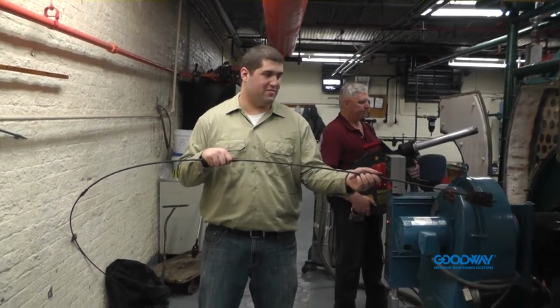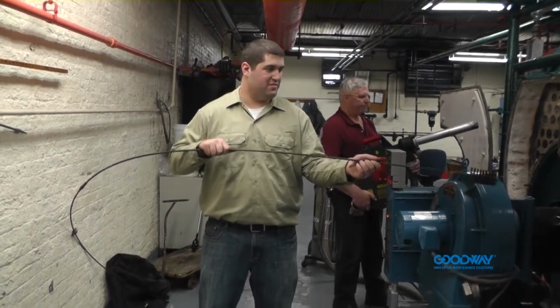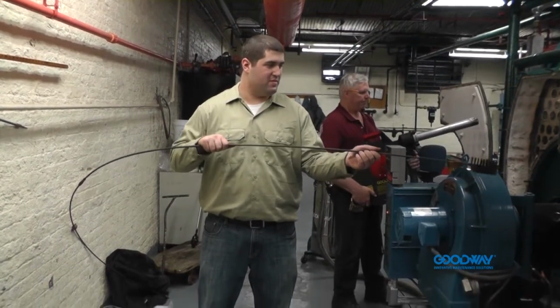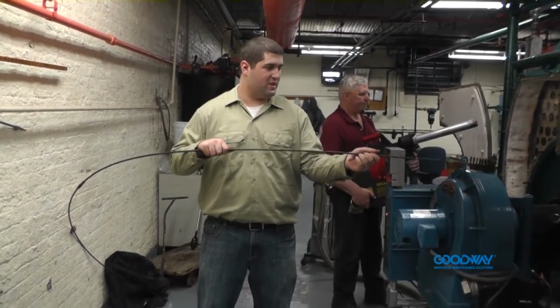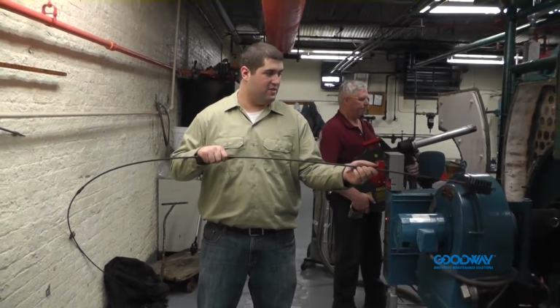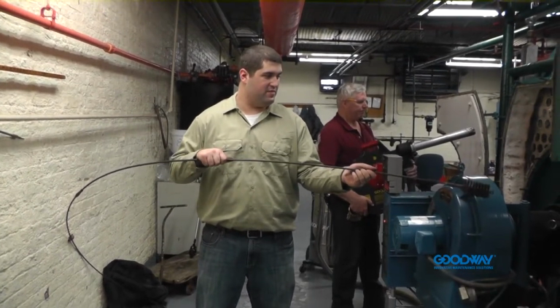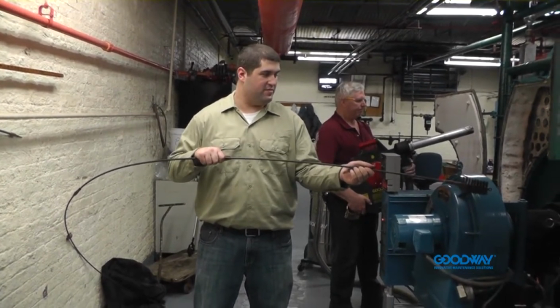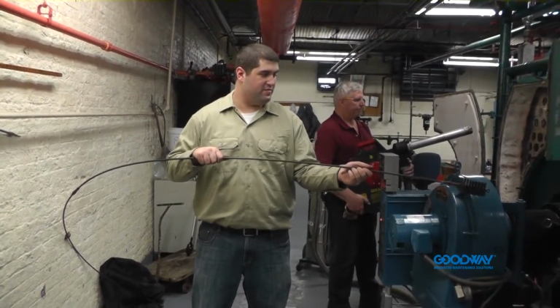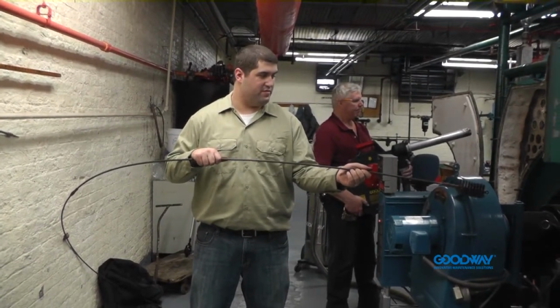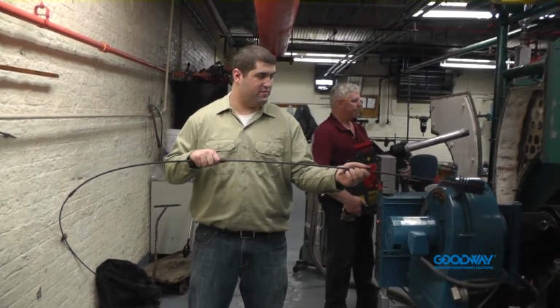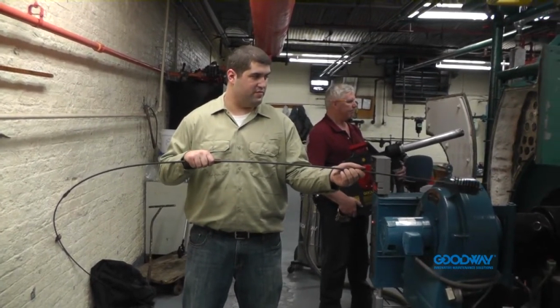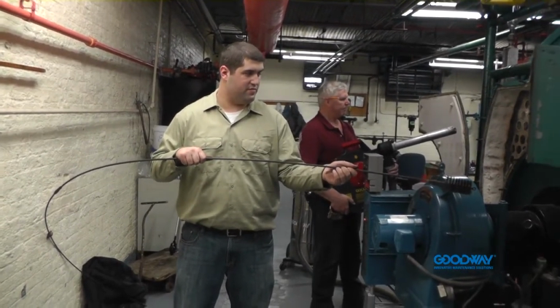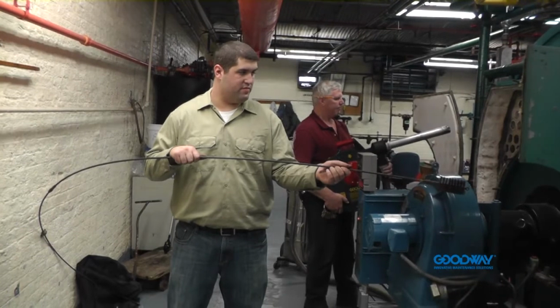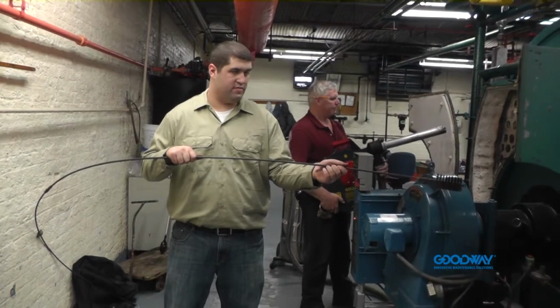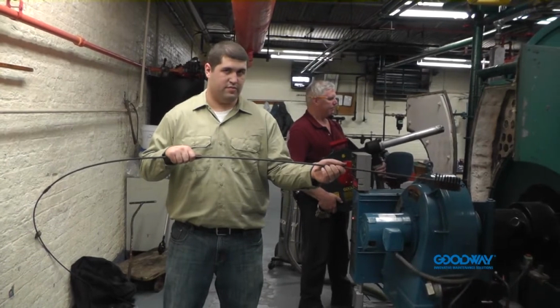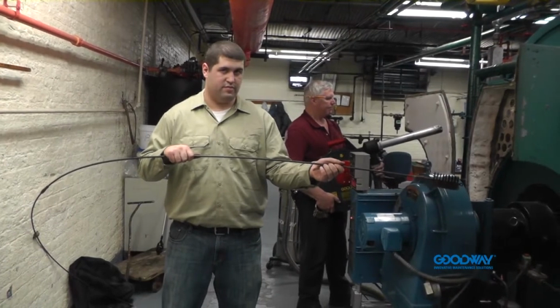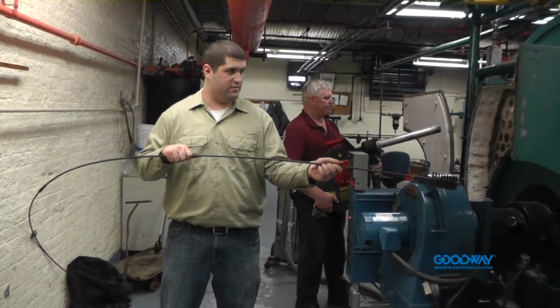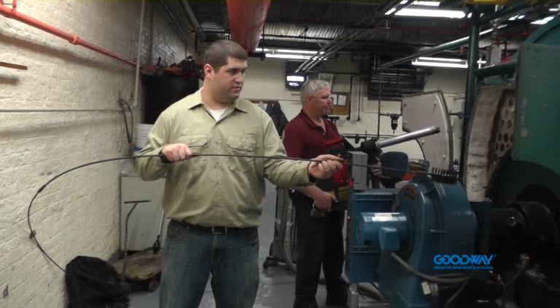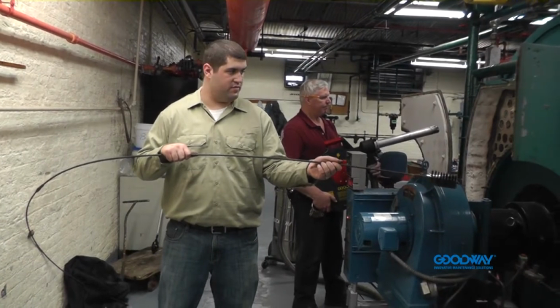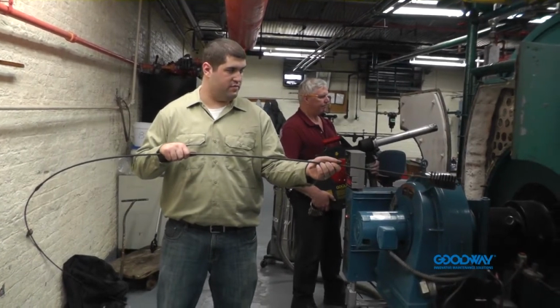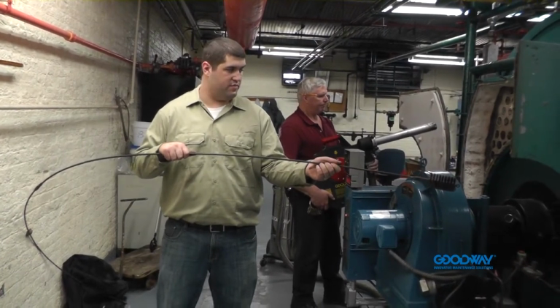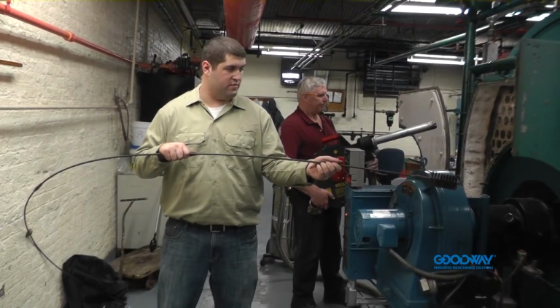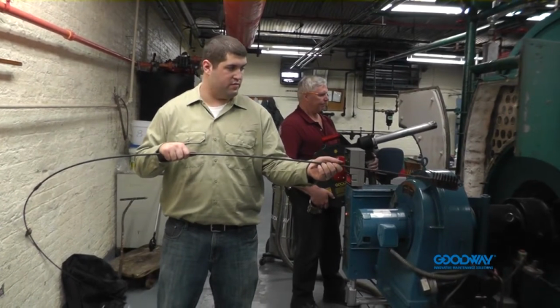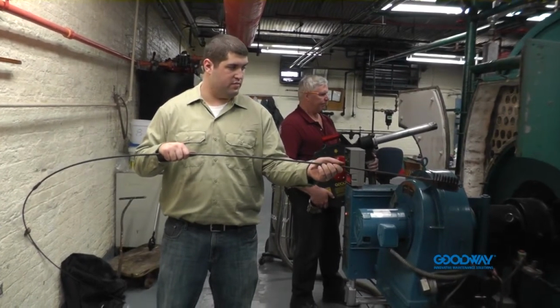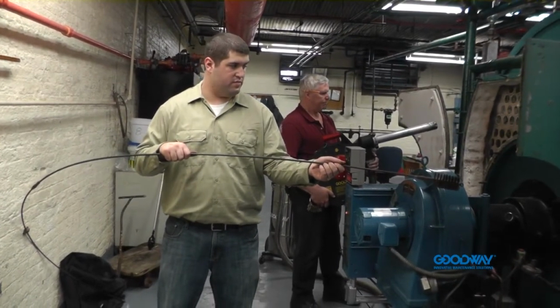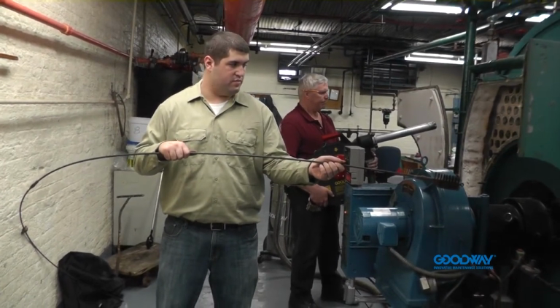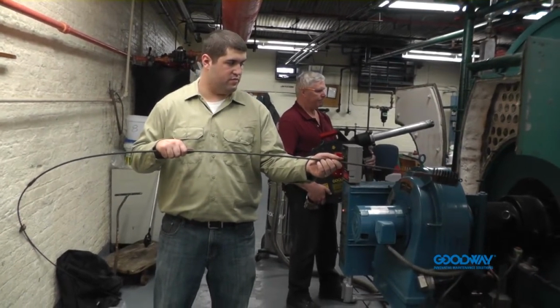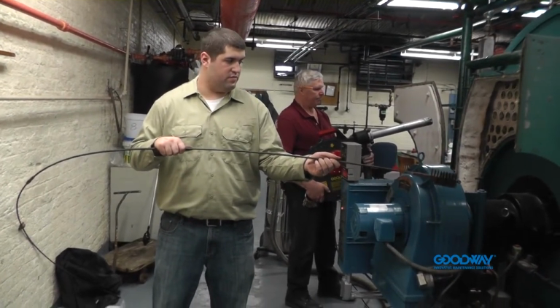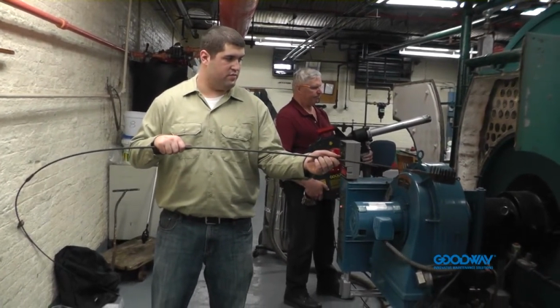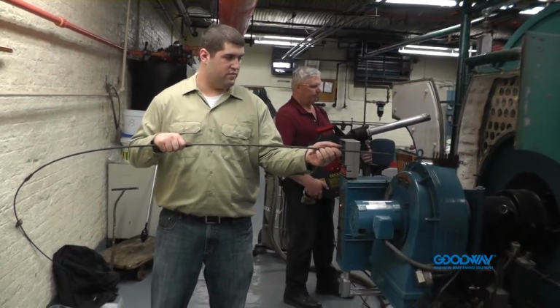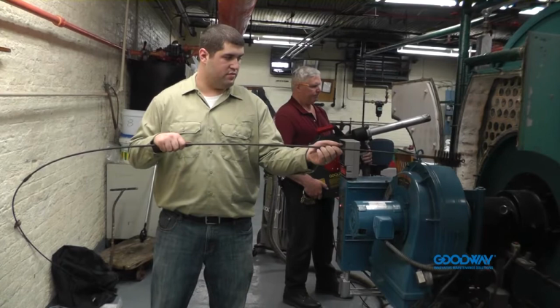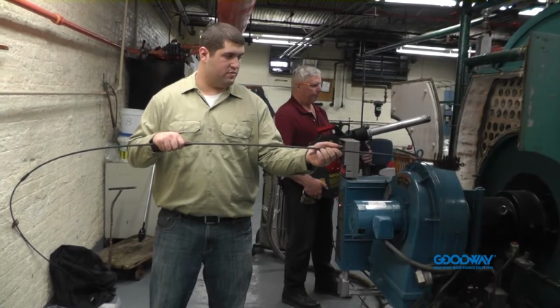So we're just going to compare the two, see how much faster the Sud-O-Matic is at punching tubes while Andy cleans one with the rod and brush. Let's go ahead guys.